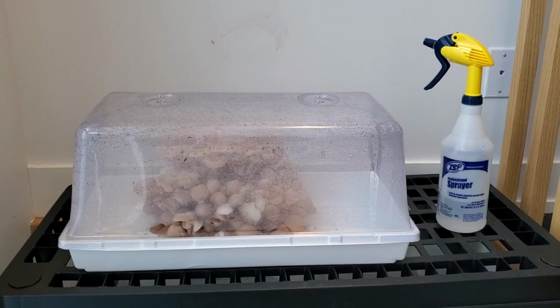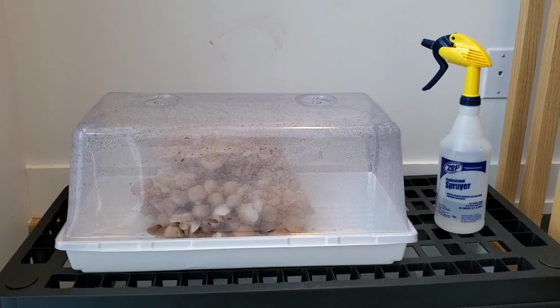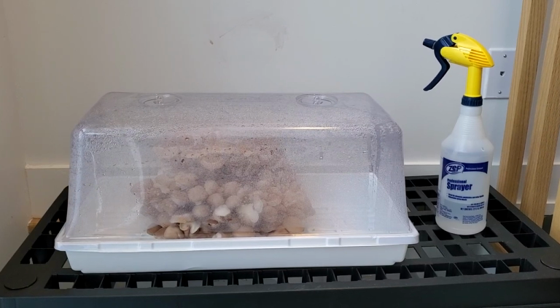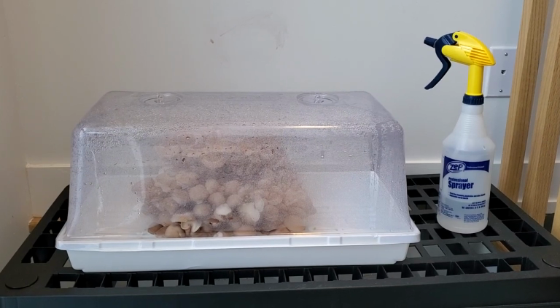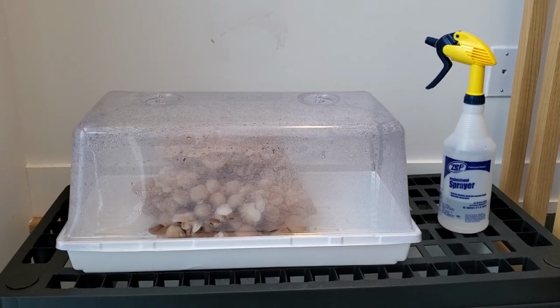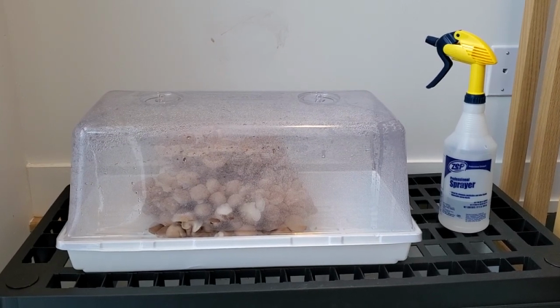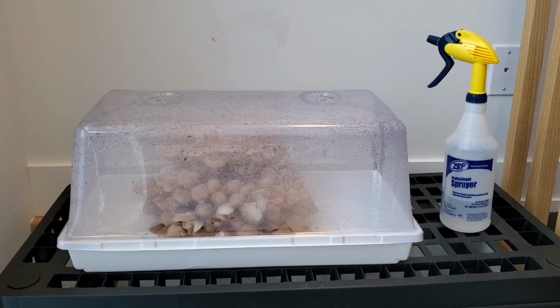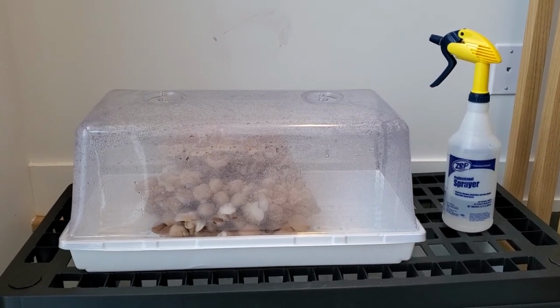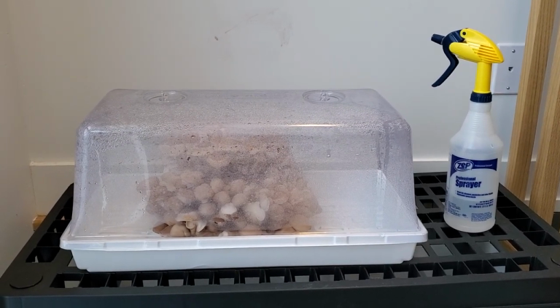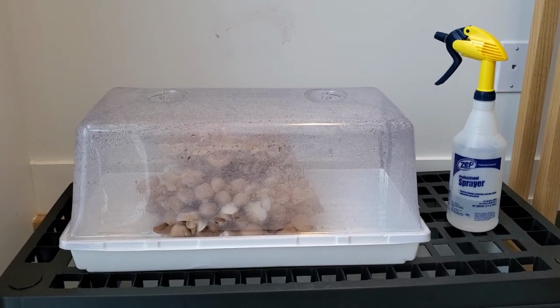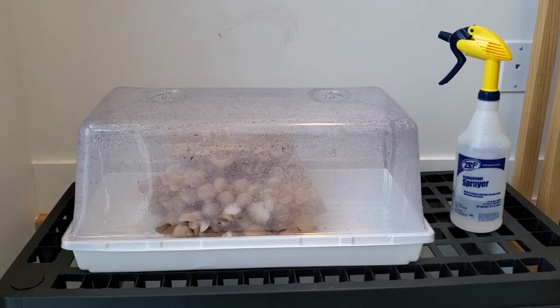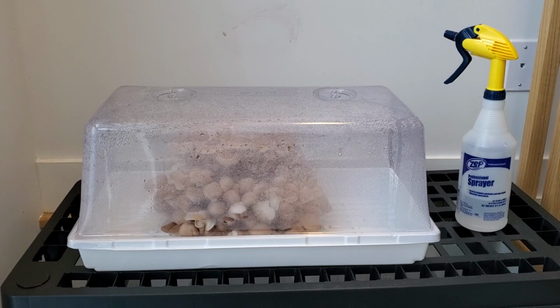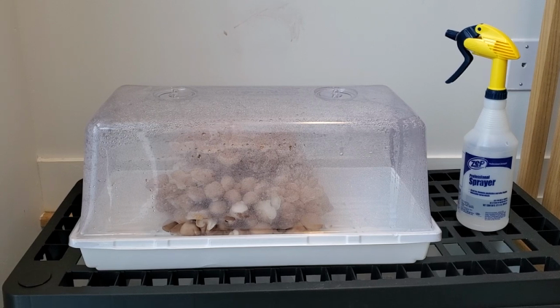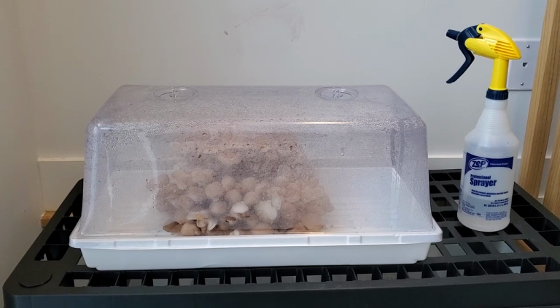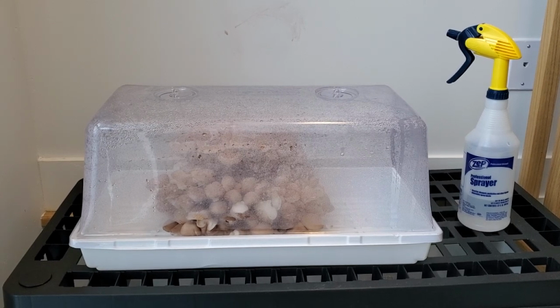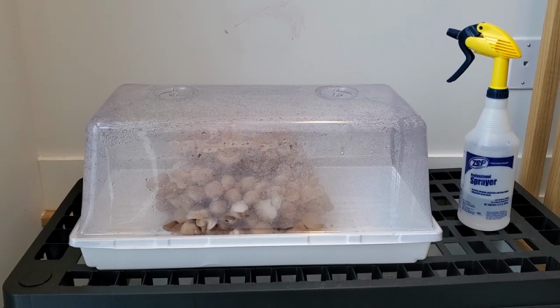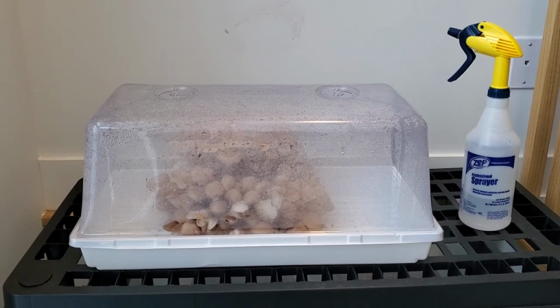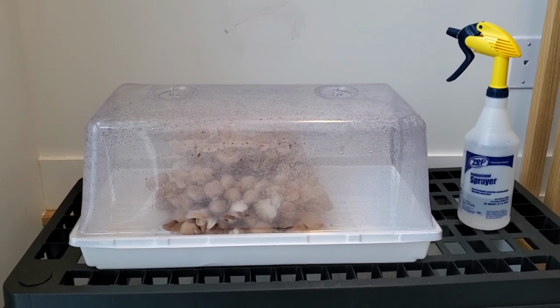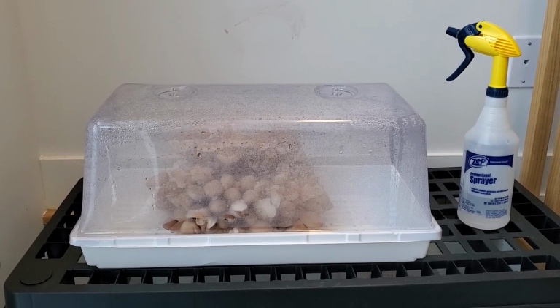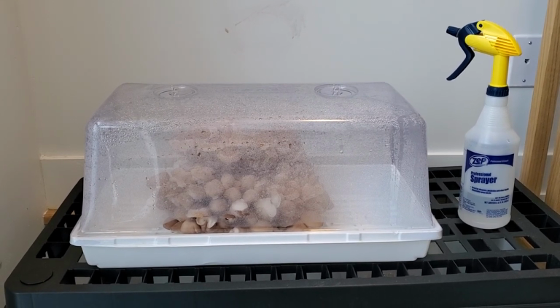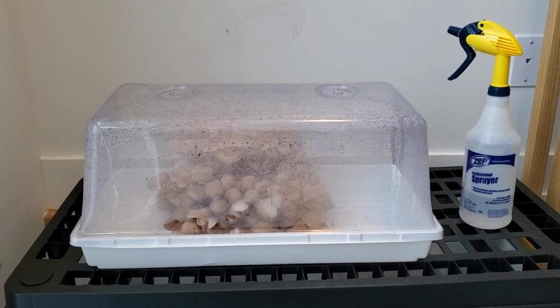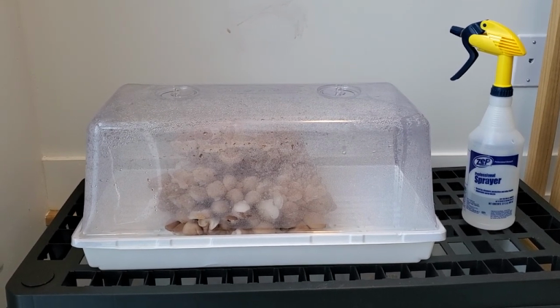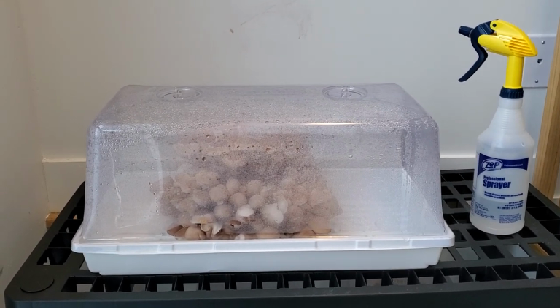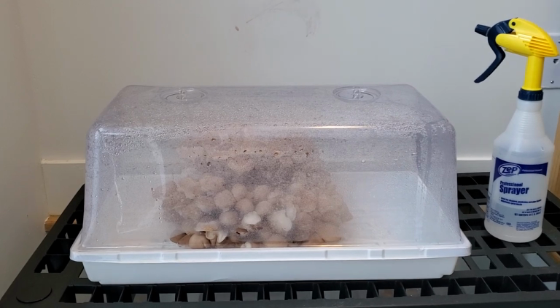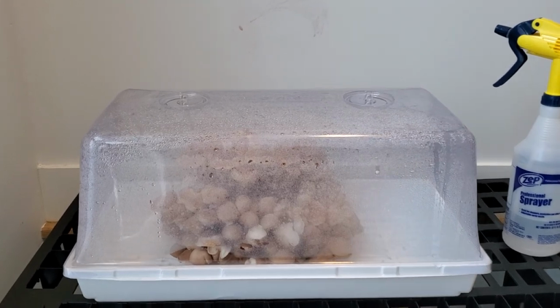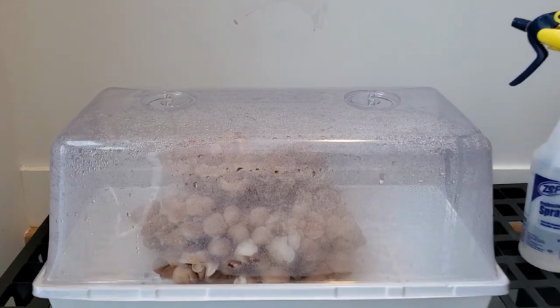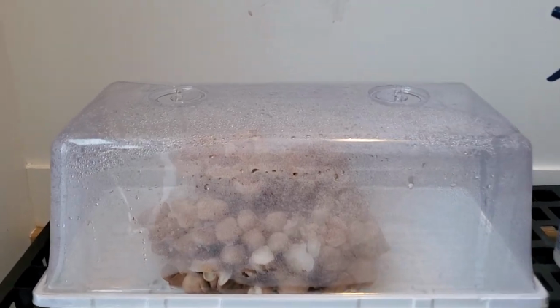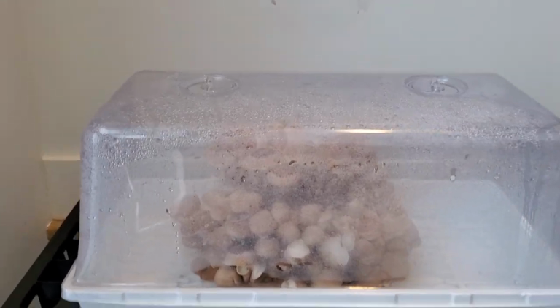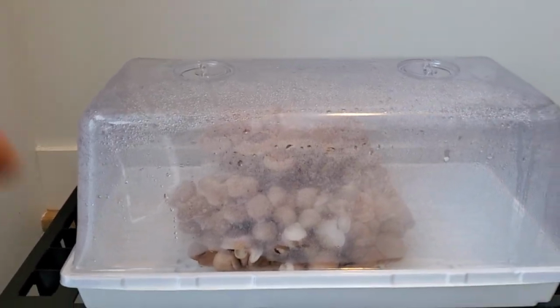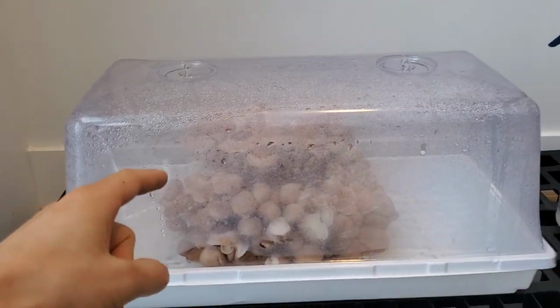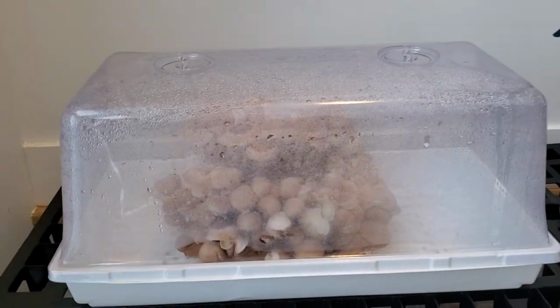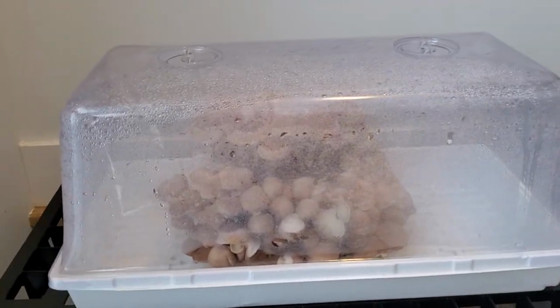Today I wanted to show you a low-tech version of a fruiting chamber. I've been doing this for a couple years now with lion's mane, shiitake, oysters, and all kinds of different mushrooms. It's a plant propagation tray — the dome and the tray itself.